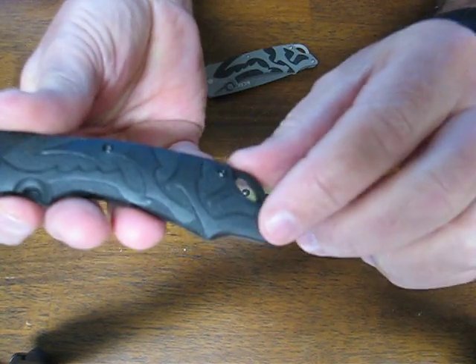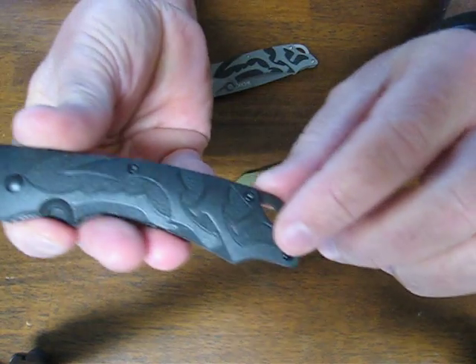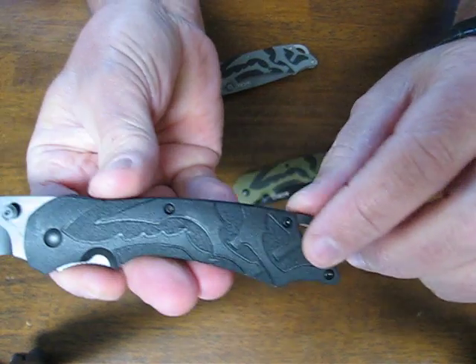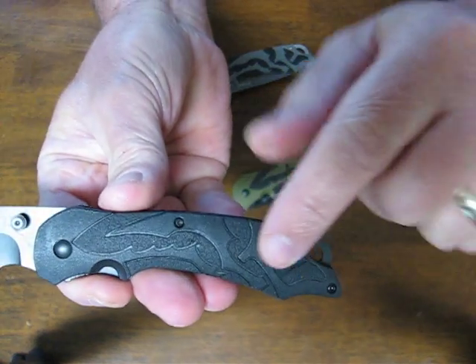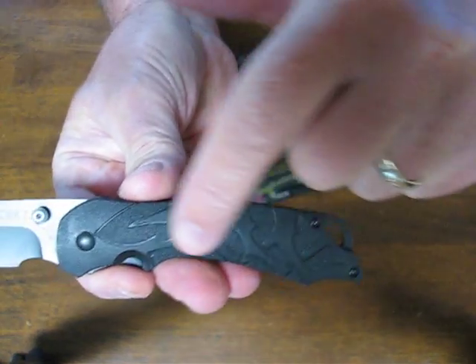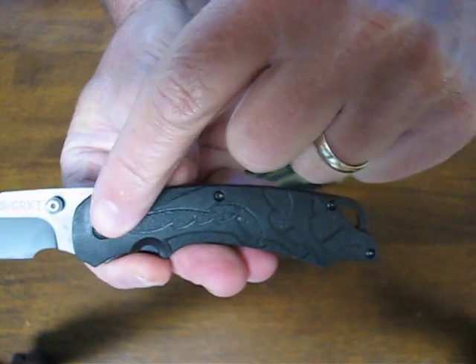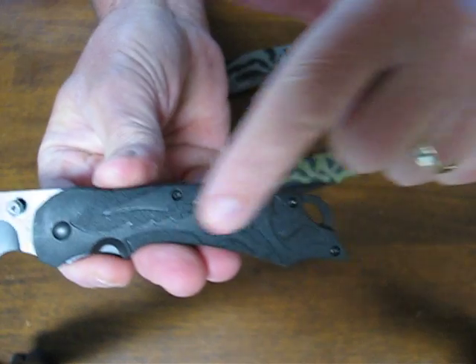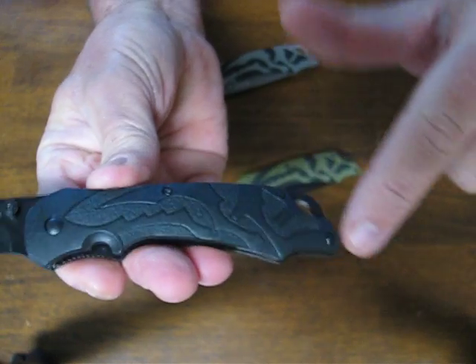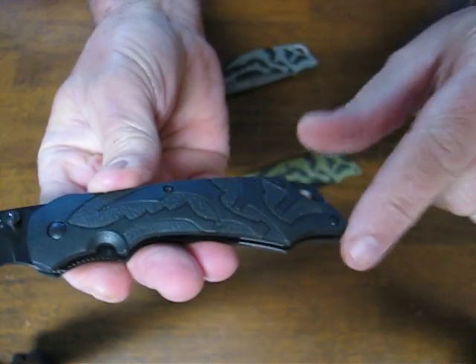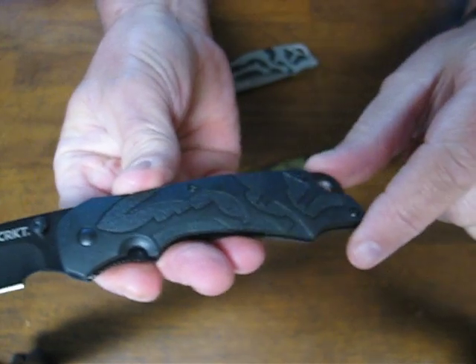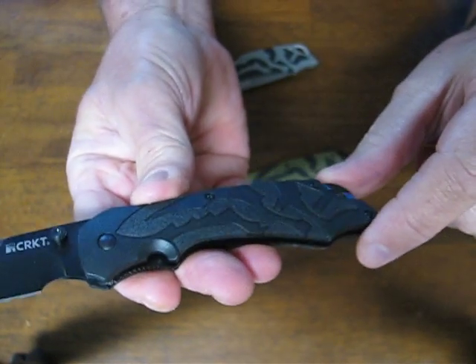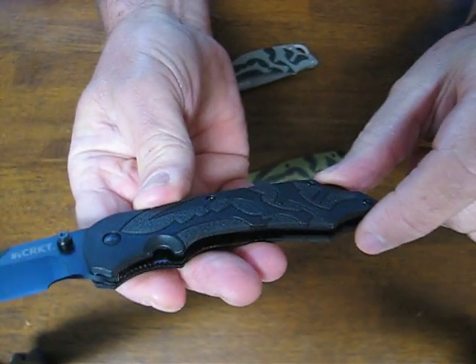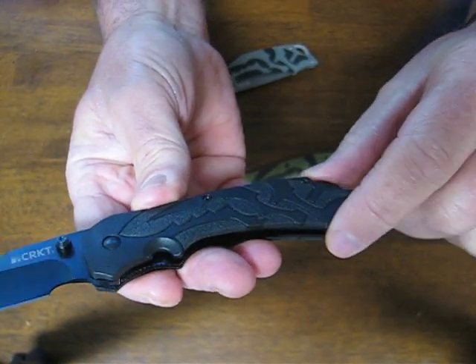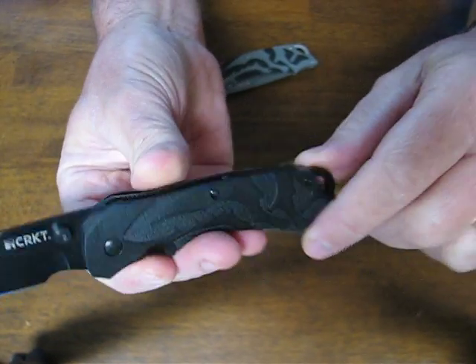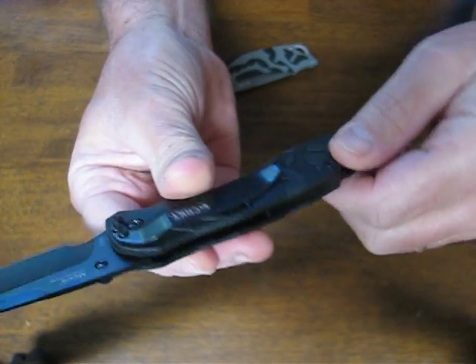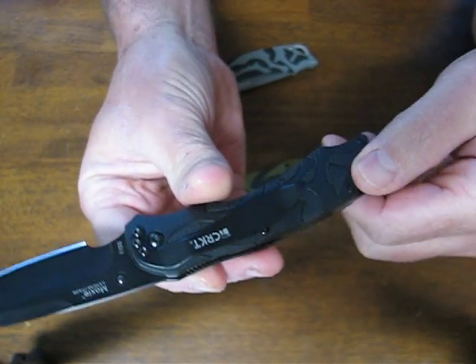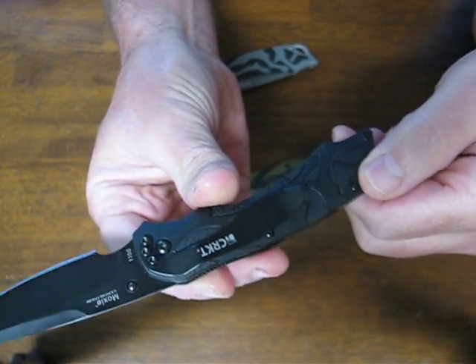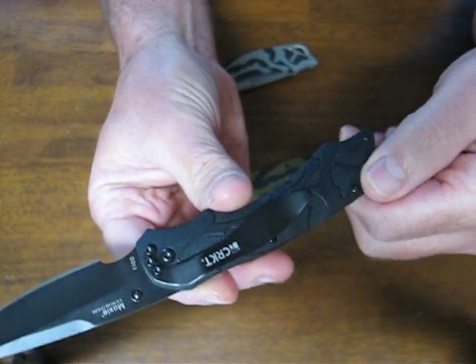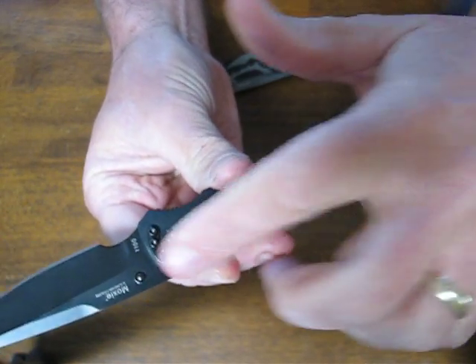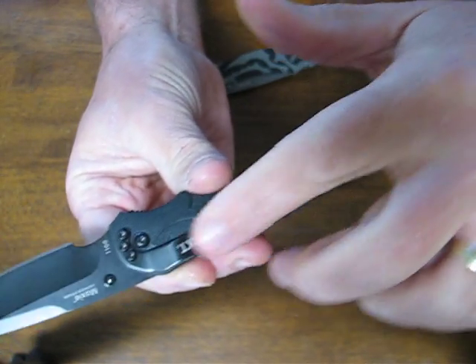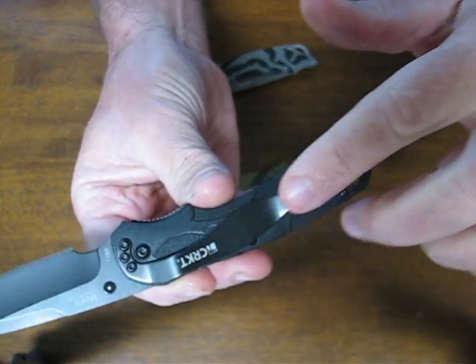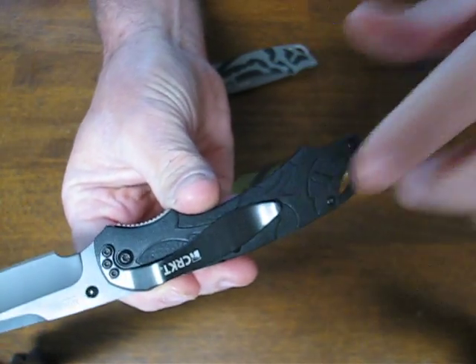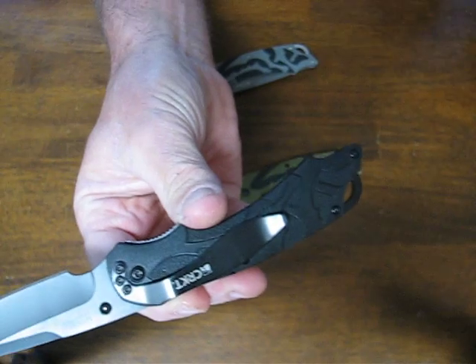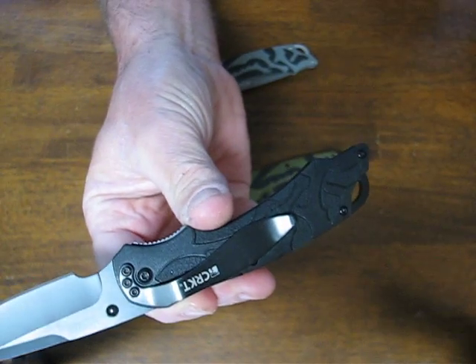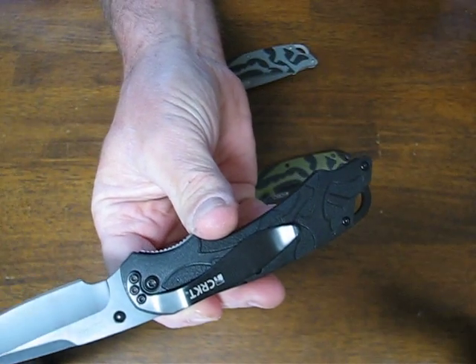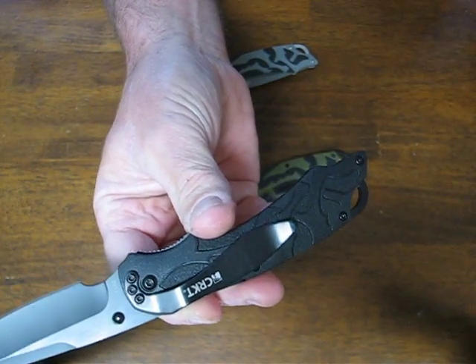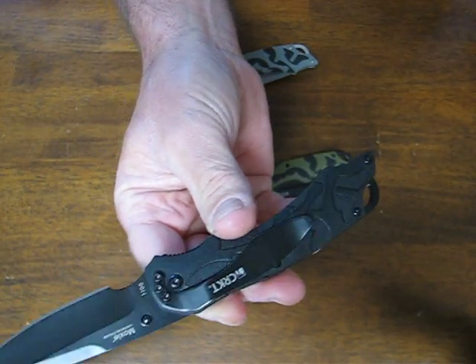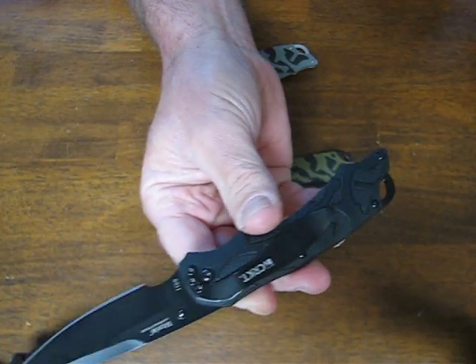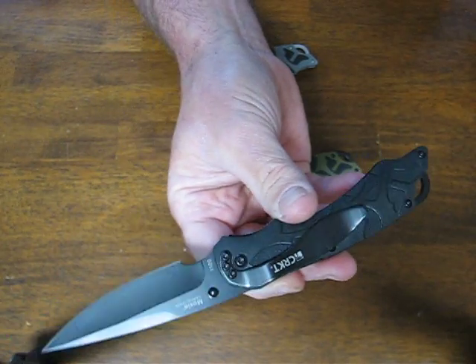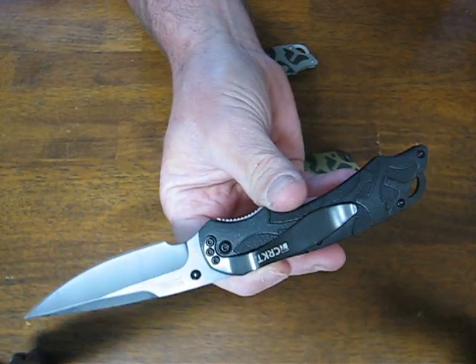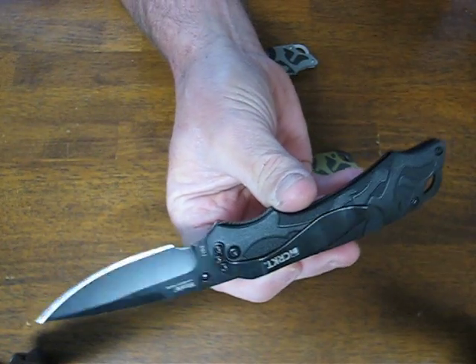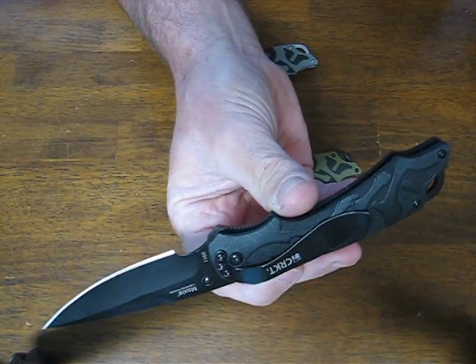All the hardware is Torx head adjustable. The pocket clip is mounted for right-hand tip-down carry.